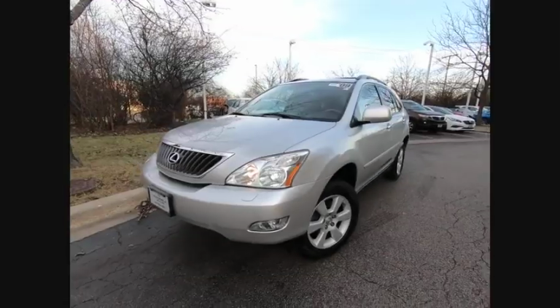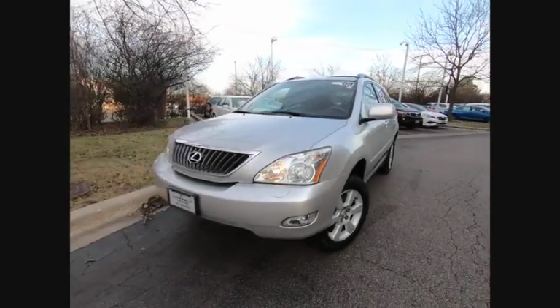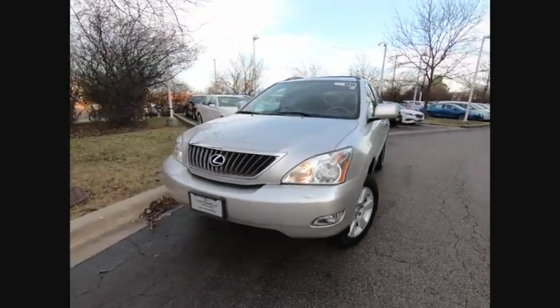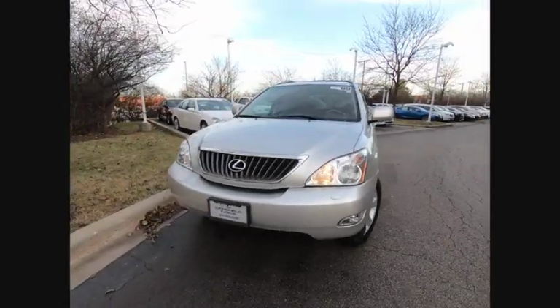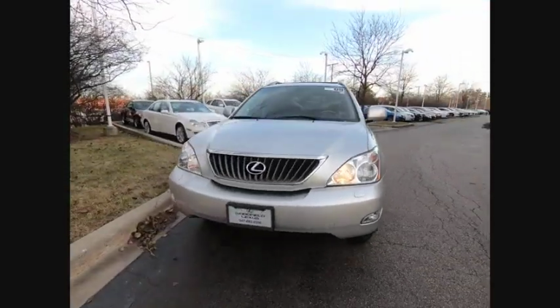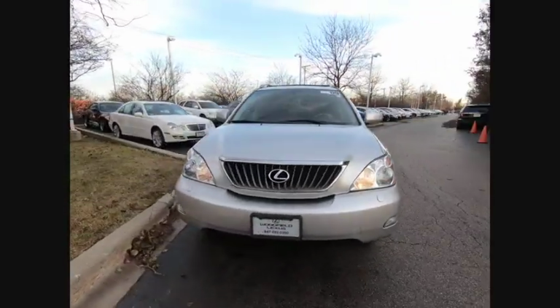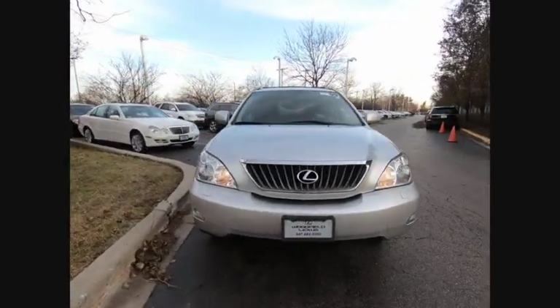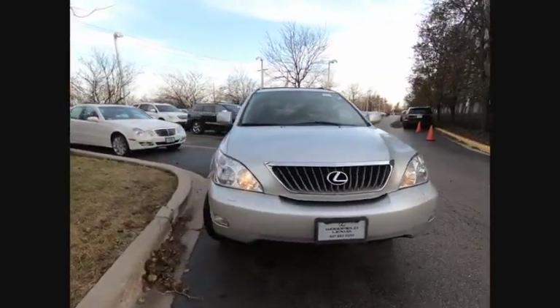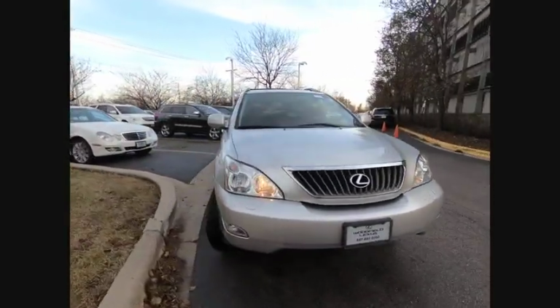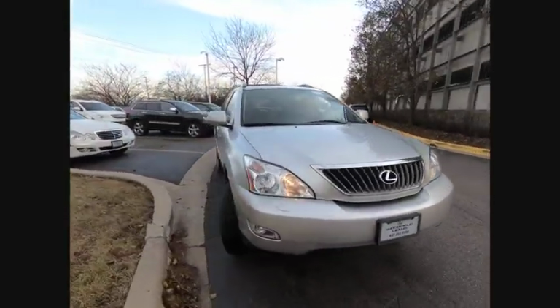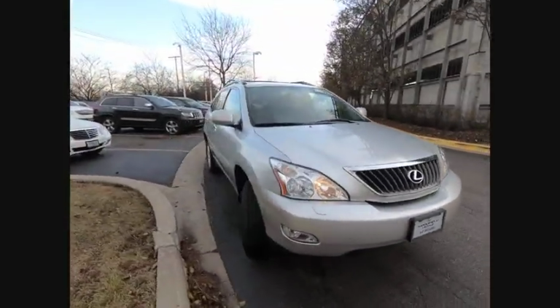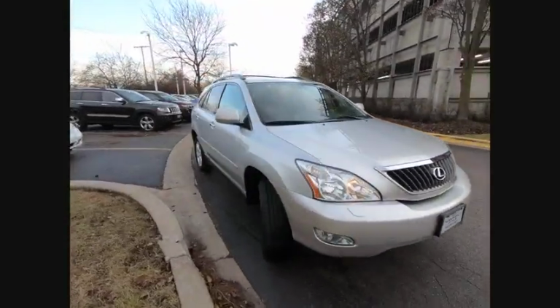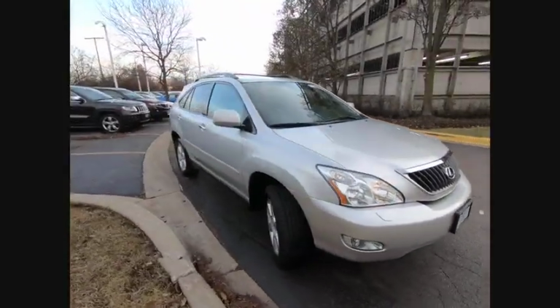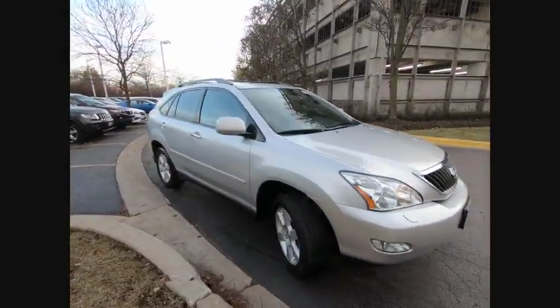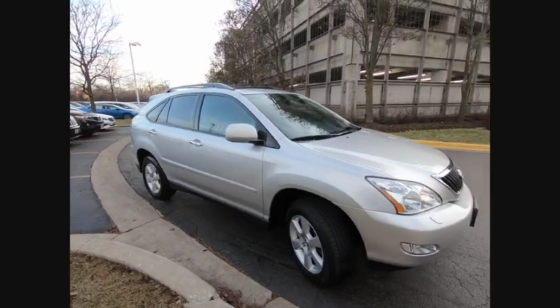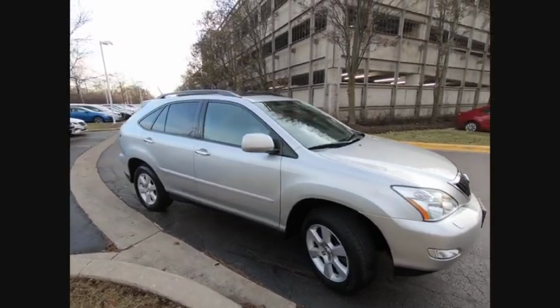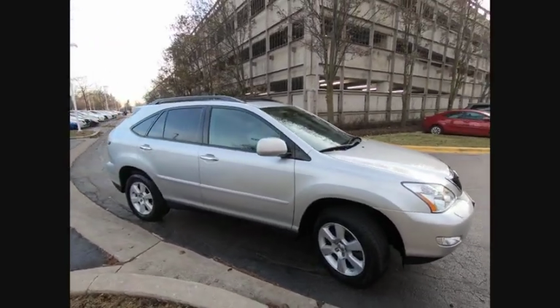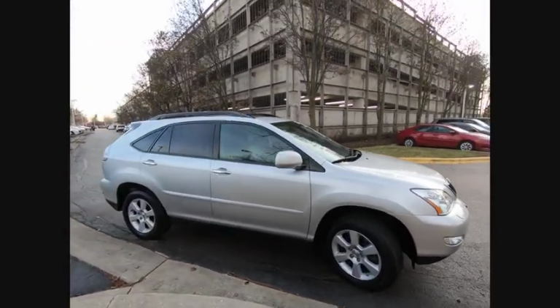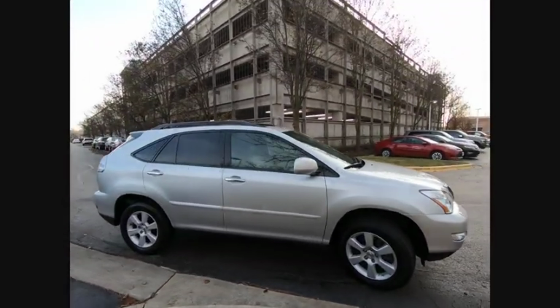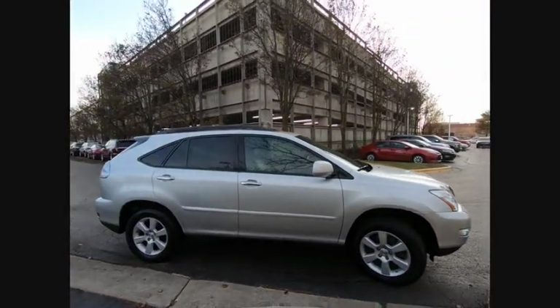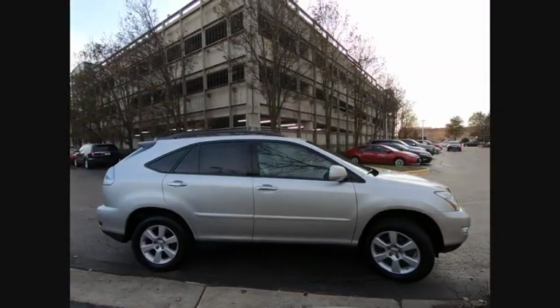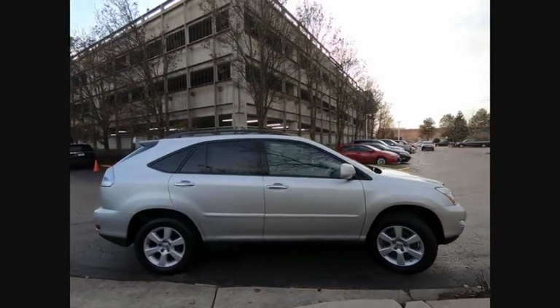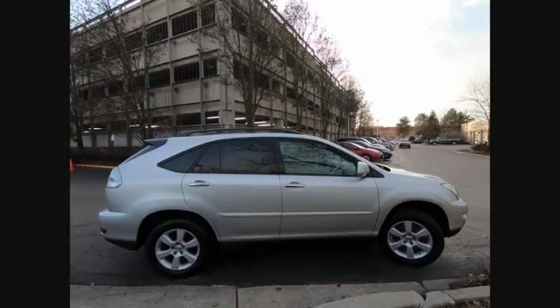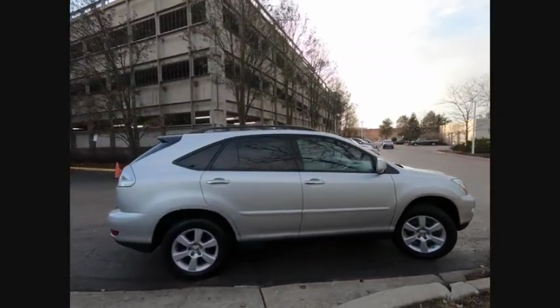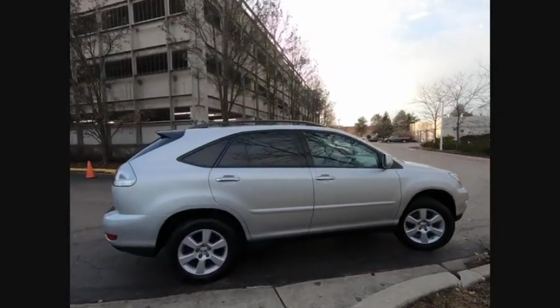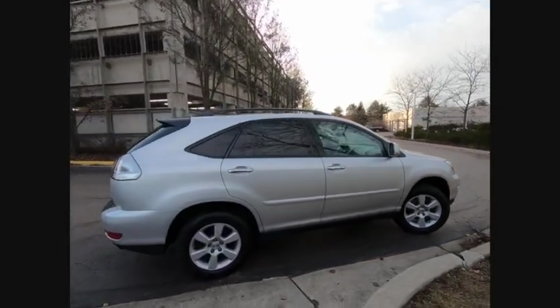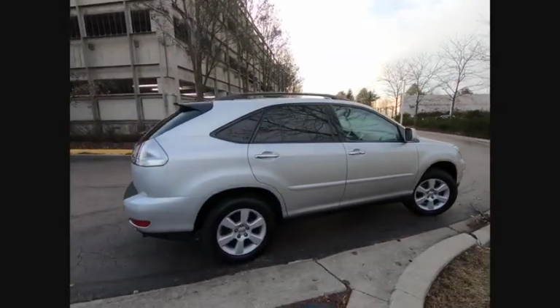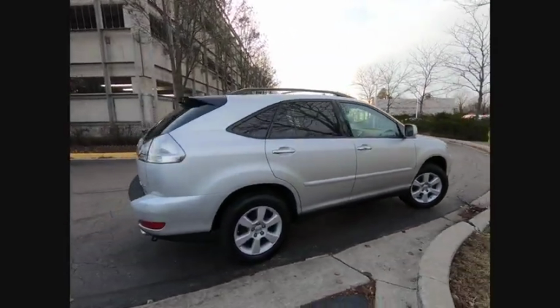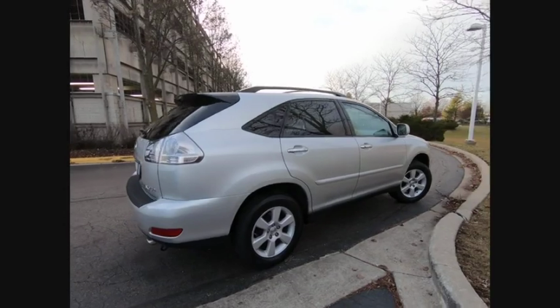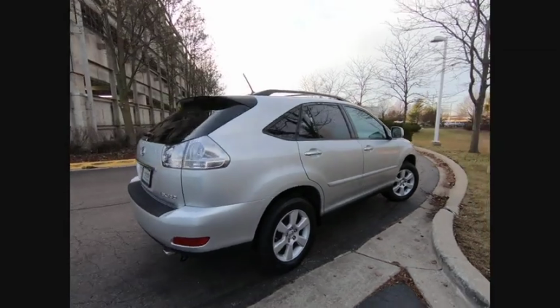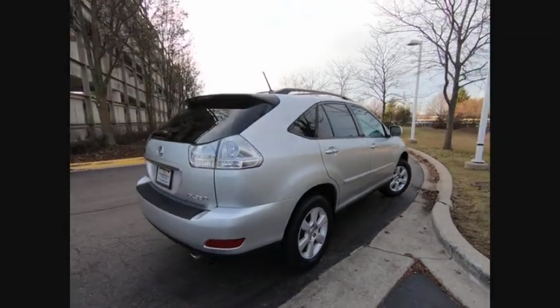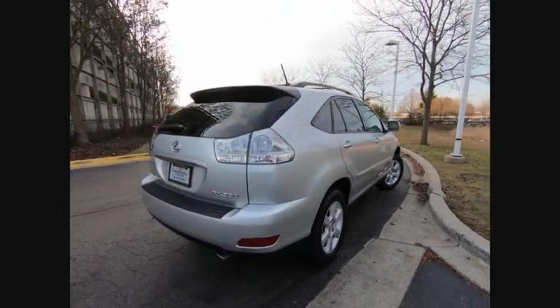We are pleased to show you the 2009 RX350. The RX350 offers a driver-inspired design and intuitive technology that puts you in total control of your interior.